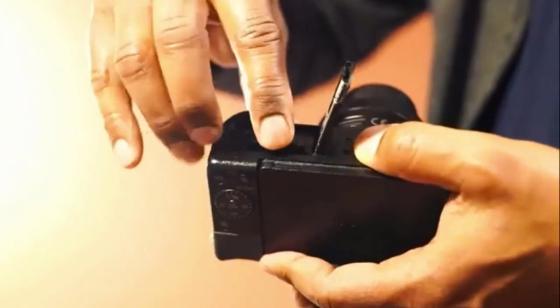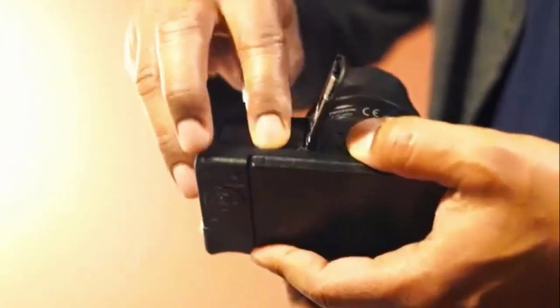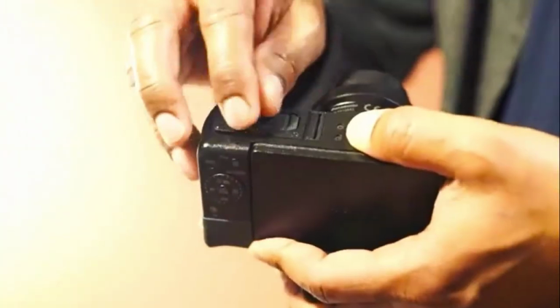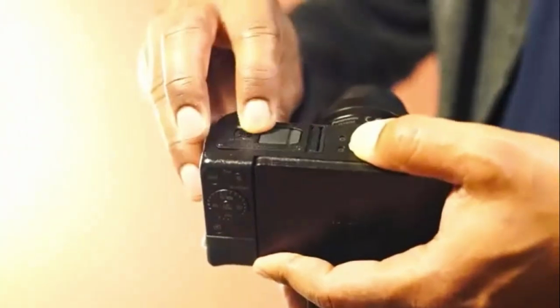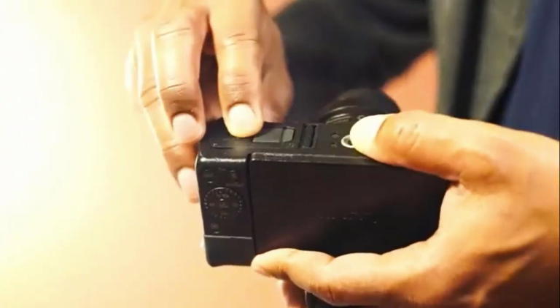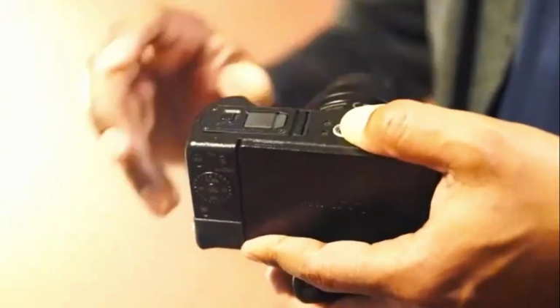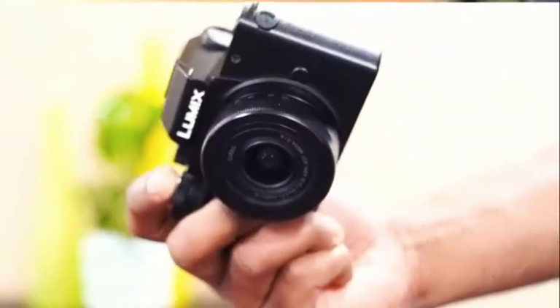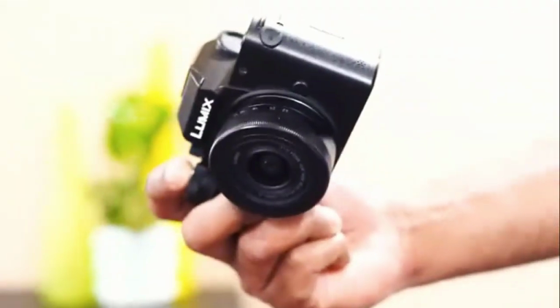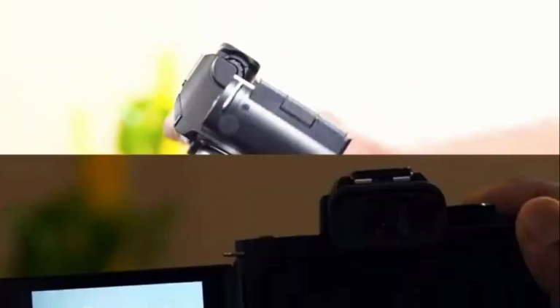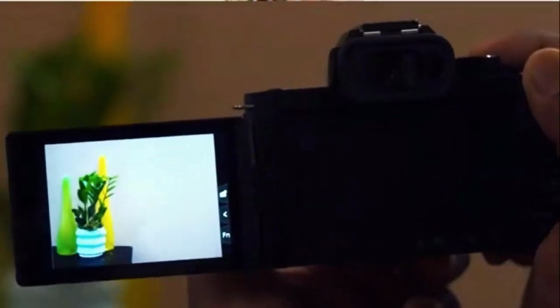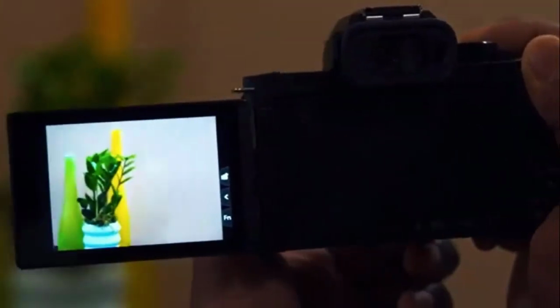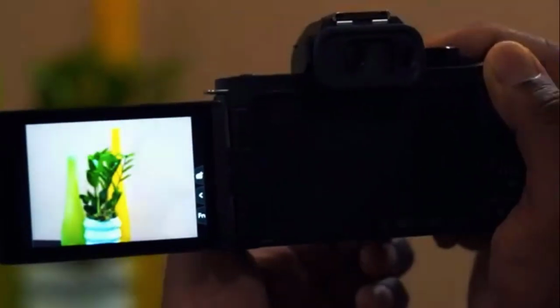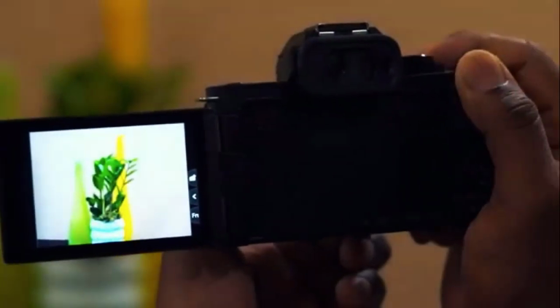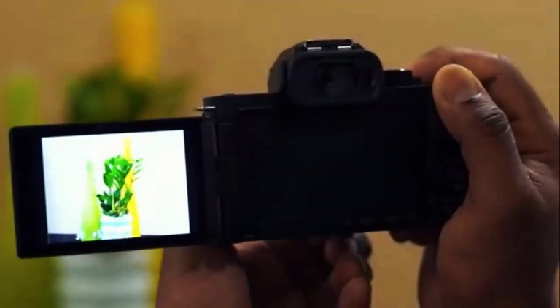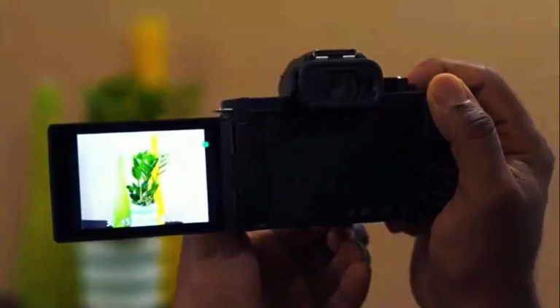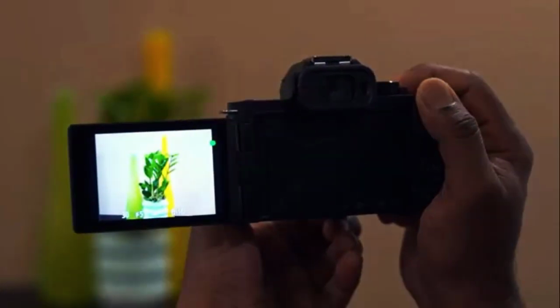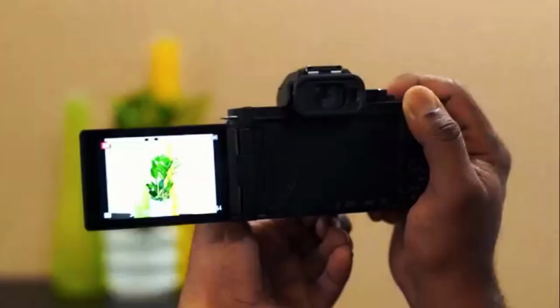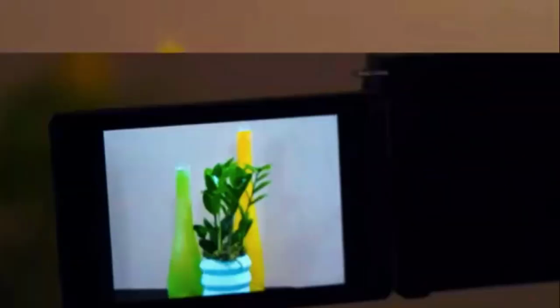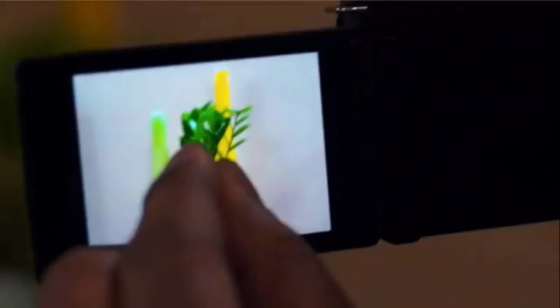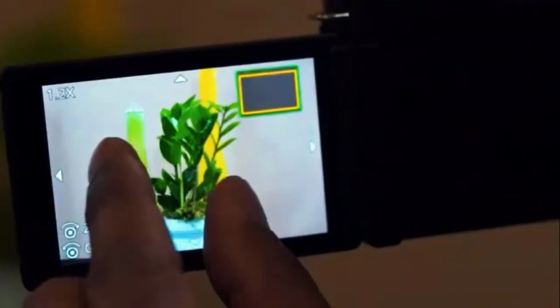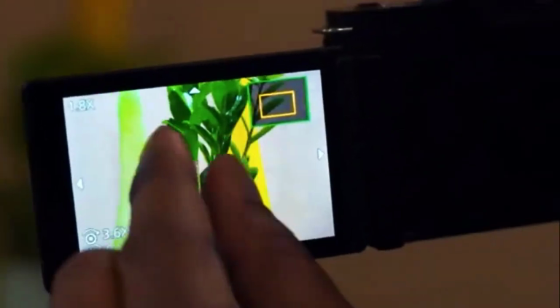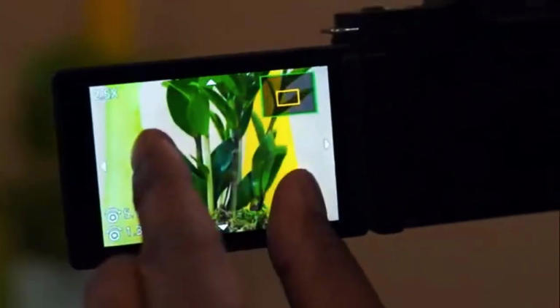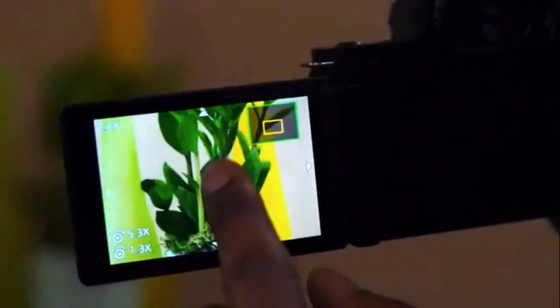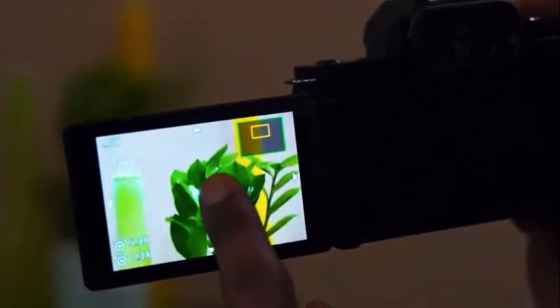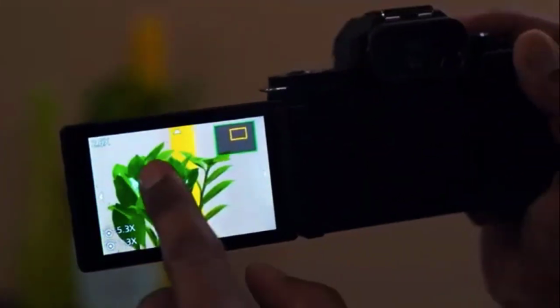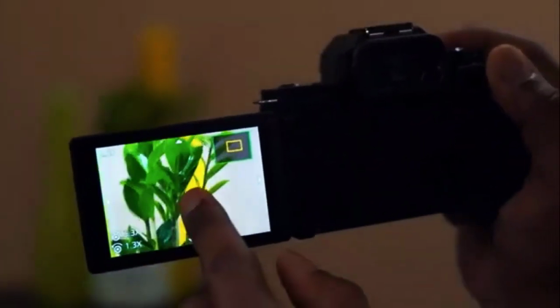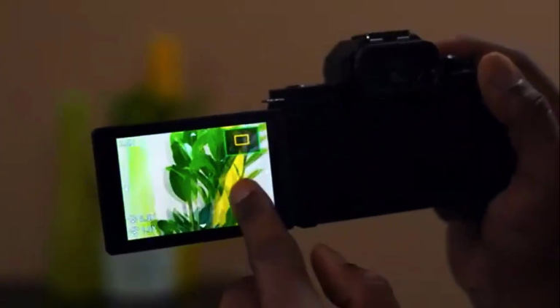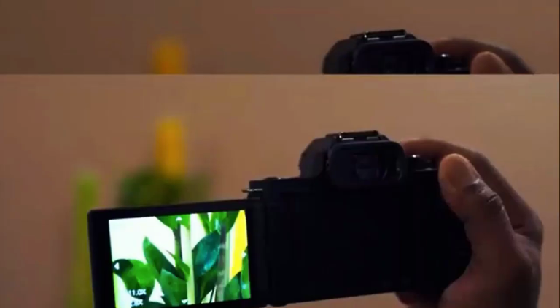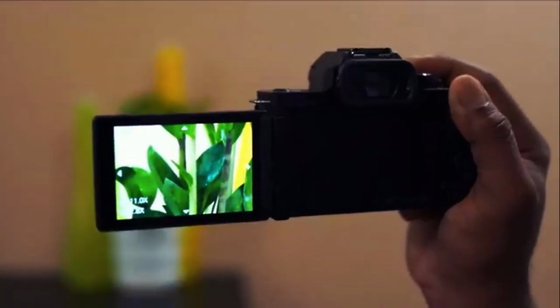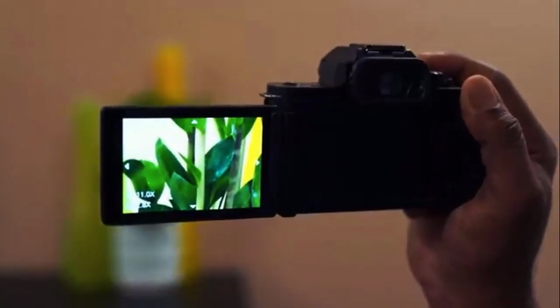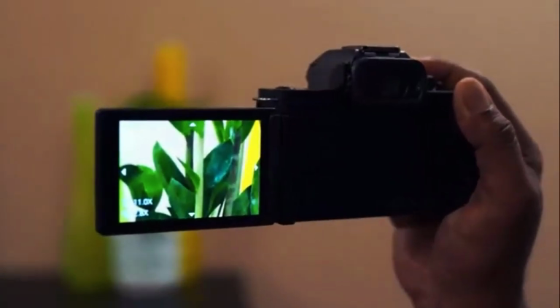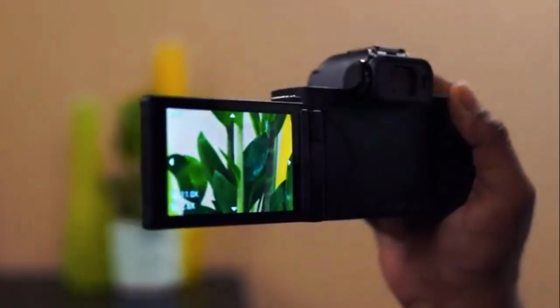Whether you are a beginner upgrading from a smartphone camera or an experienced content creator, you will find the G100 the perfect camera for creating ready-to-share, gorgeously high-quality videos and still photos that bring your ideas to life.